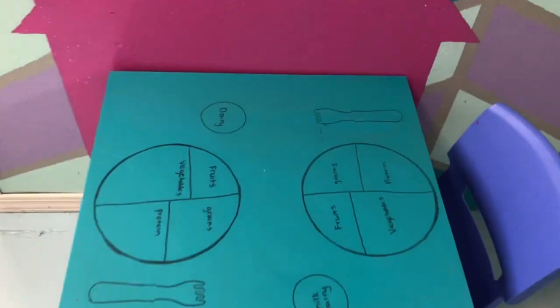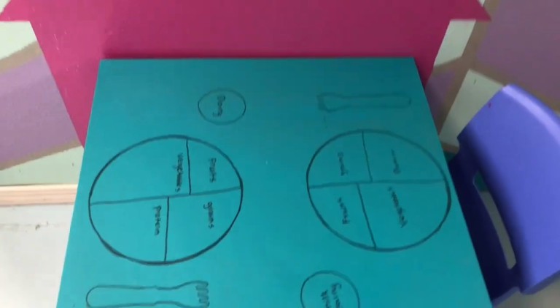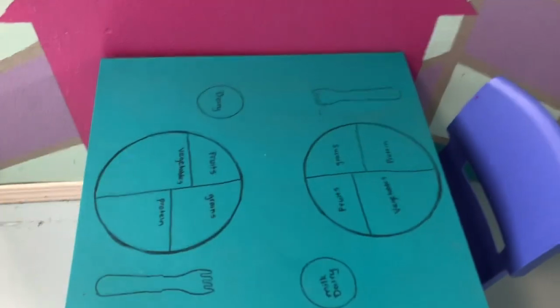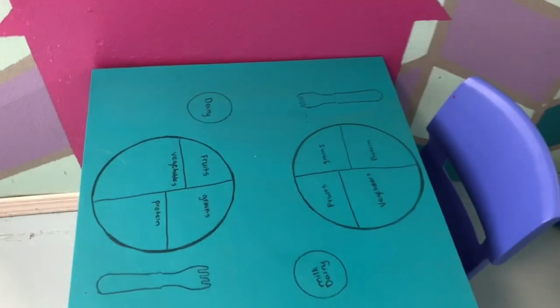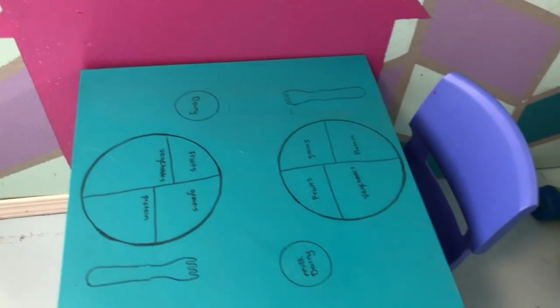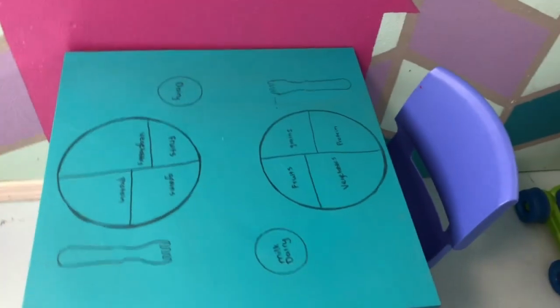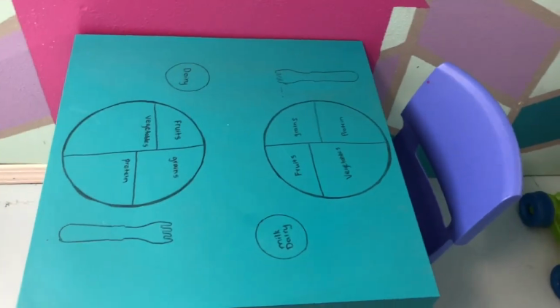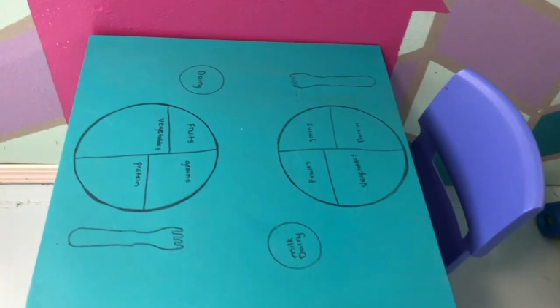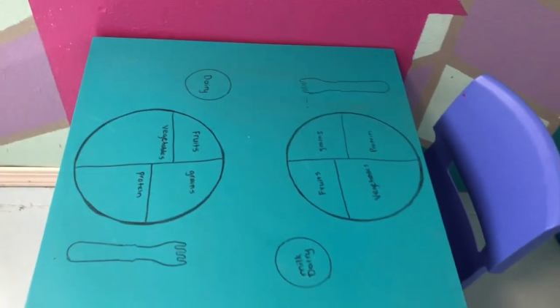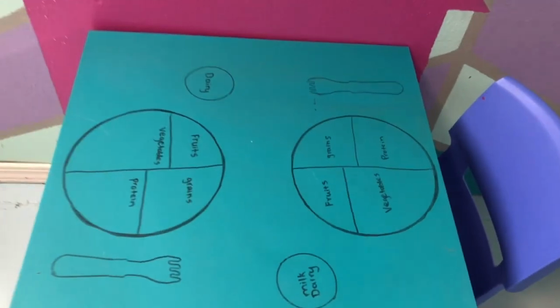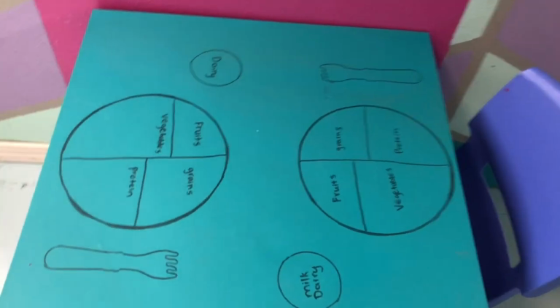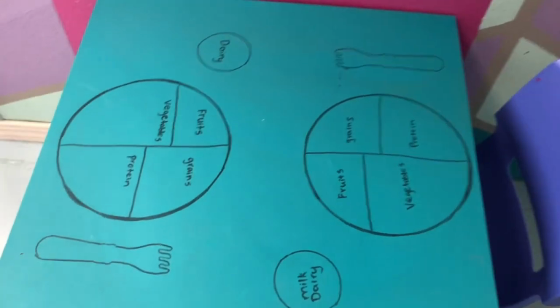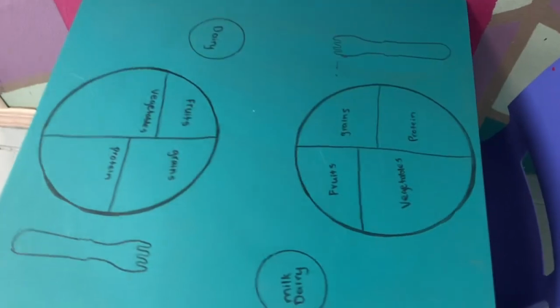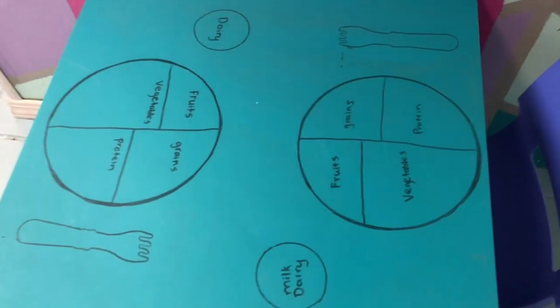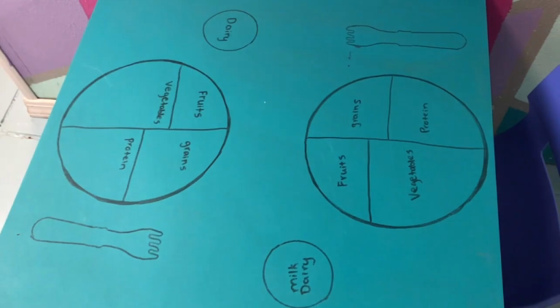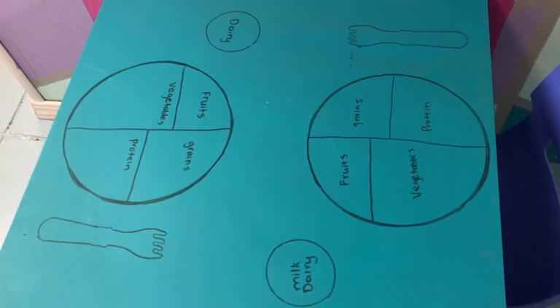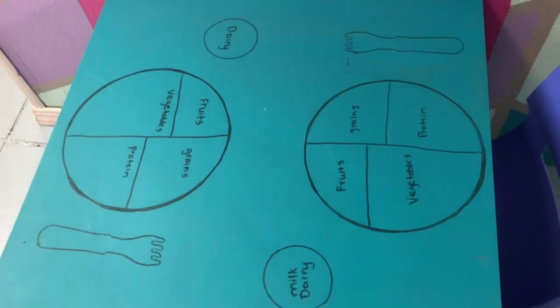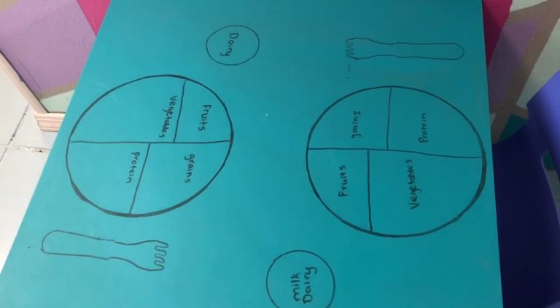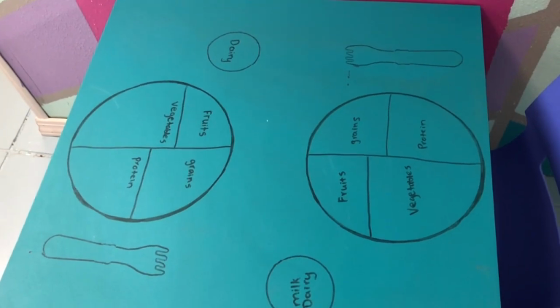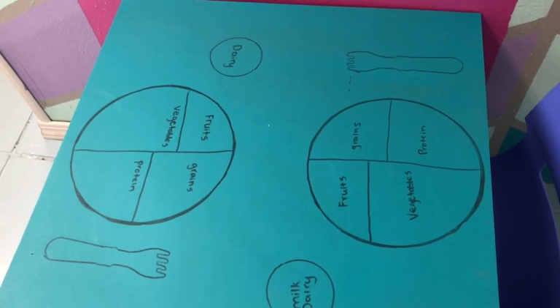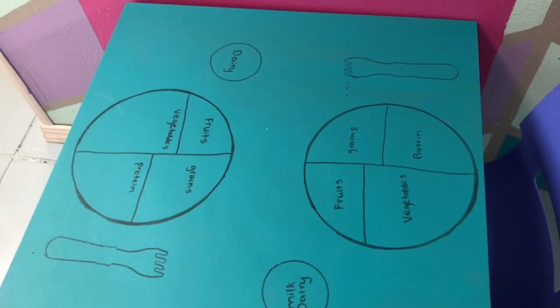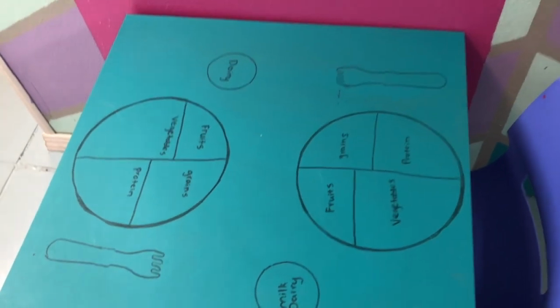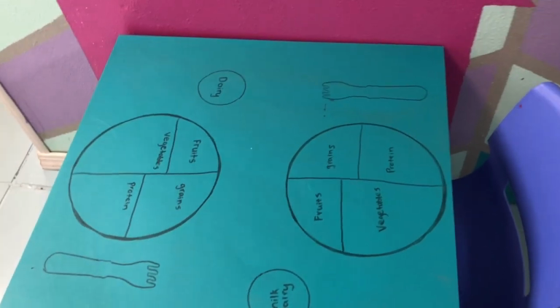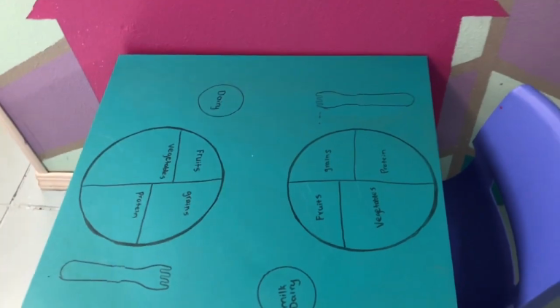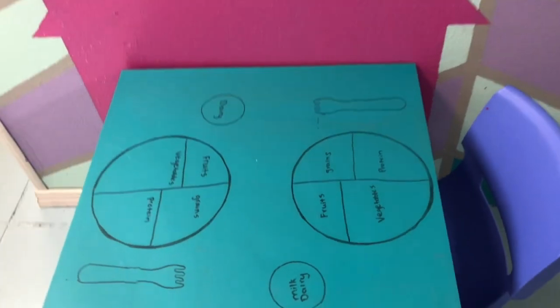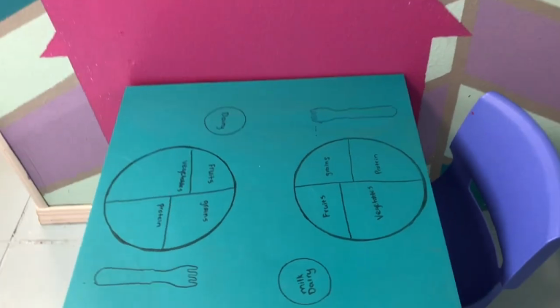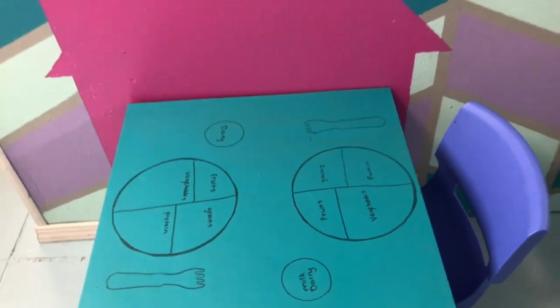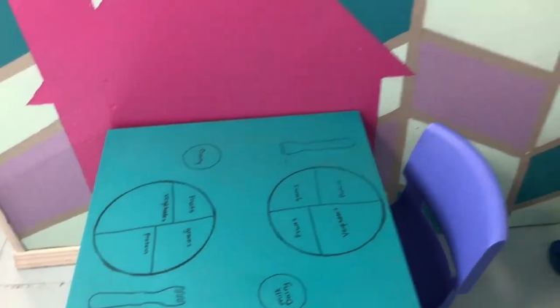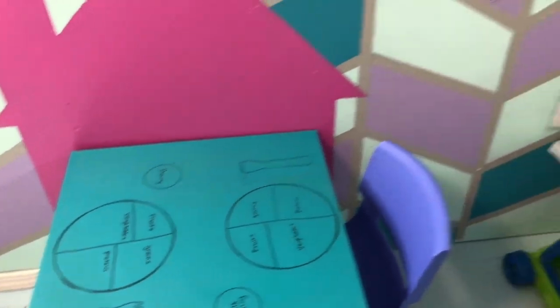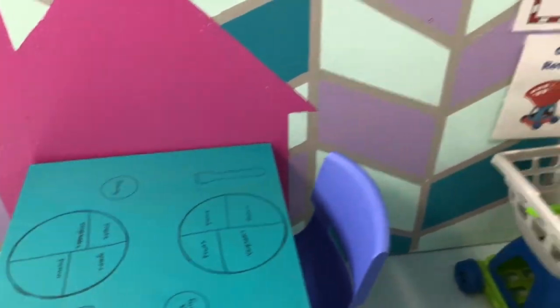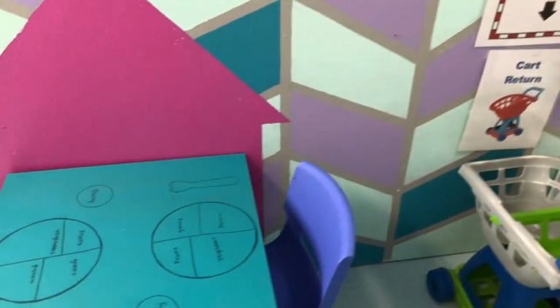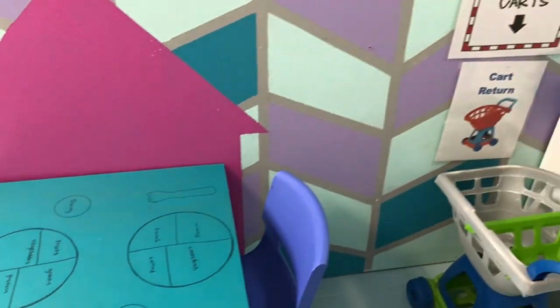I started off by creating this little table, and I just drew on basically the portion controls so they can use that as a plate for their groceries.